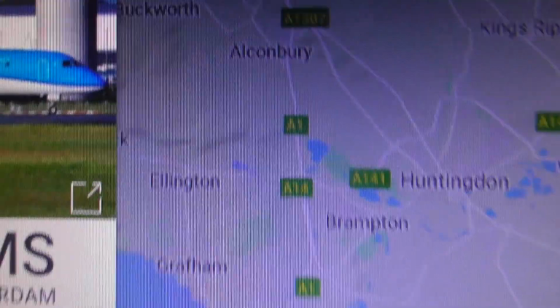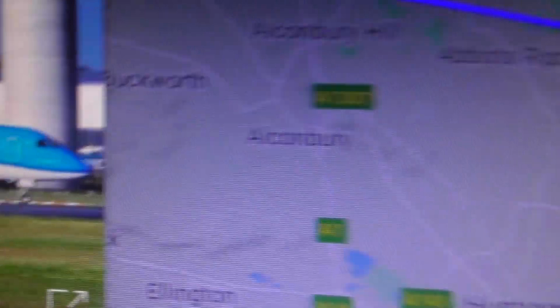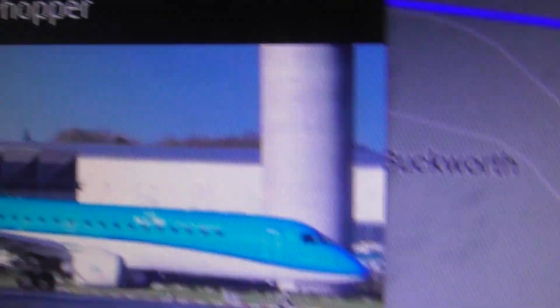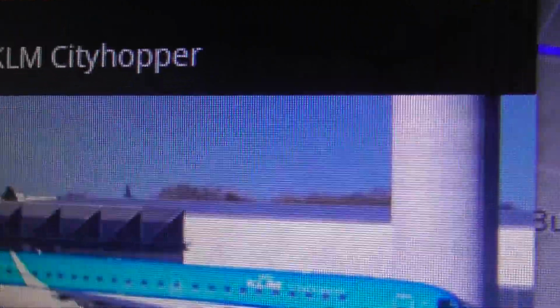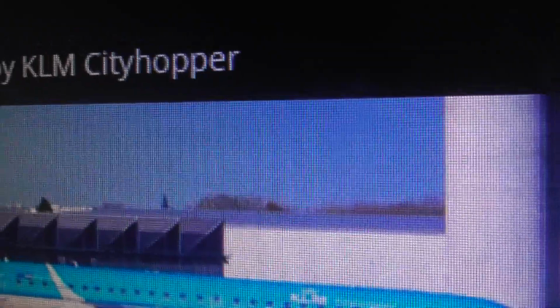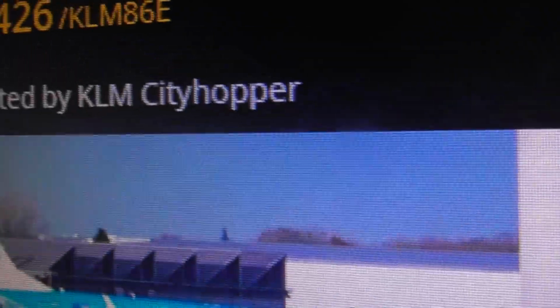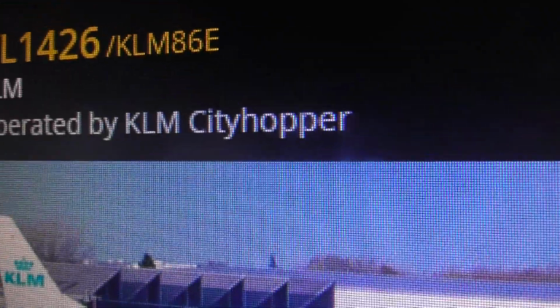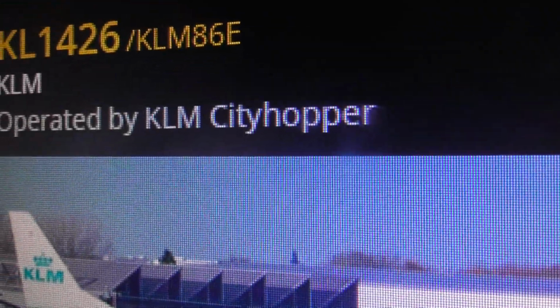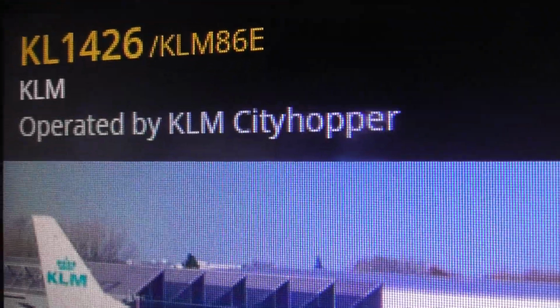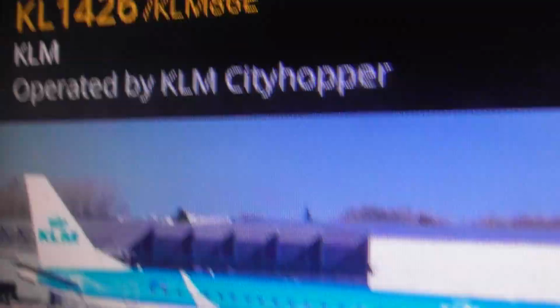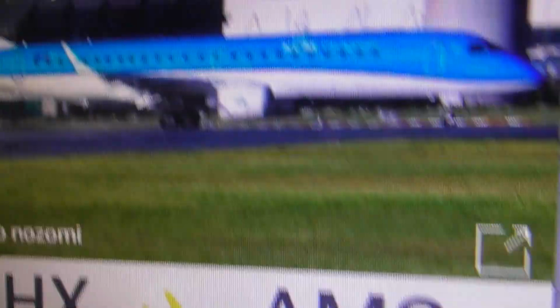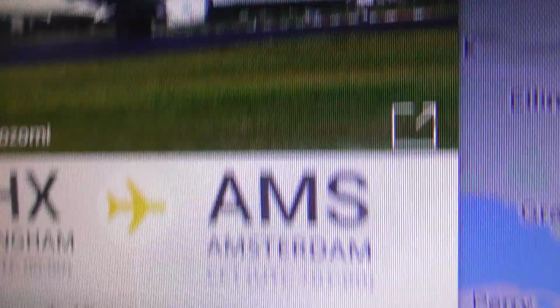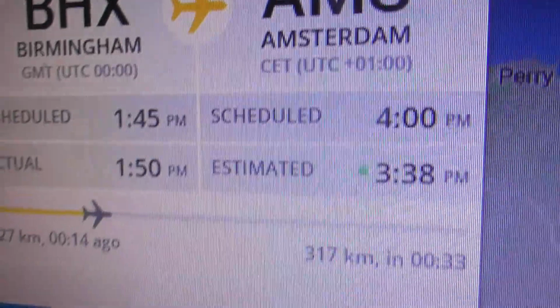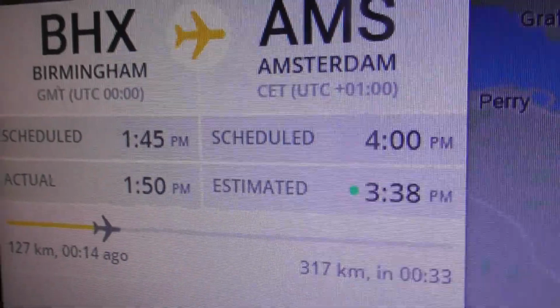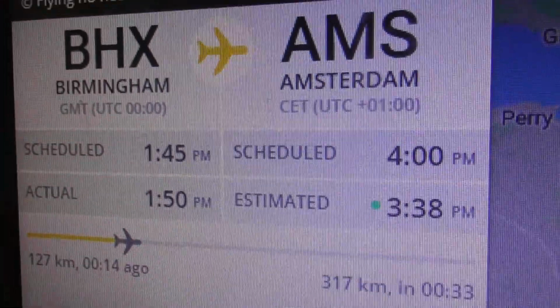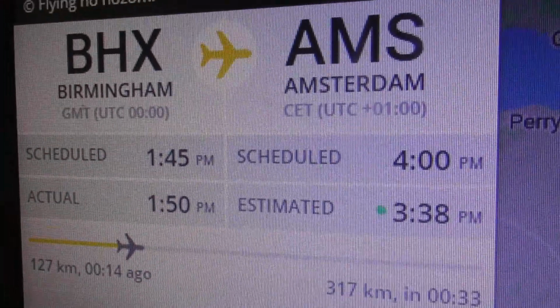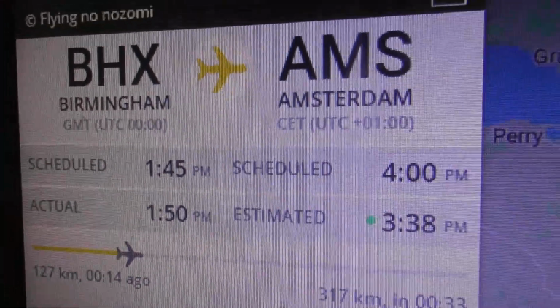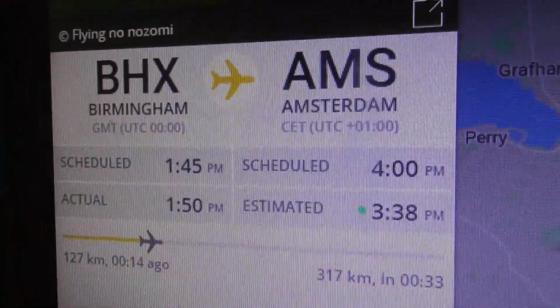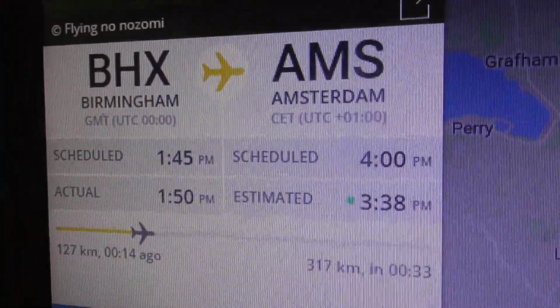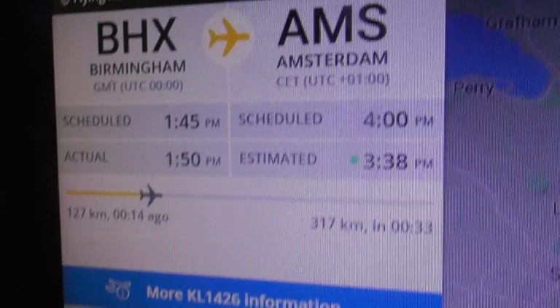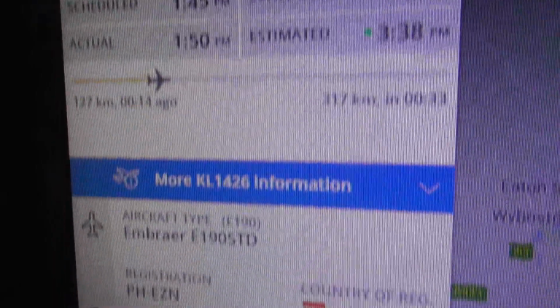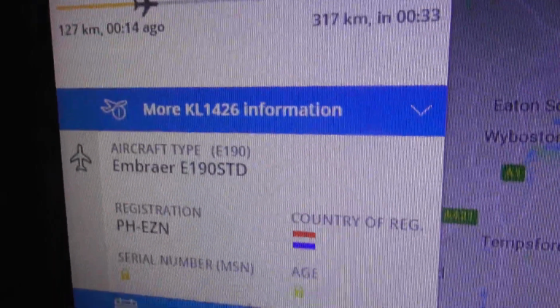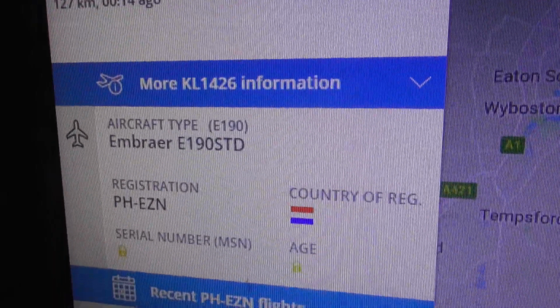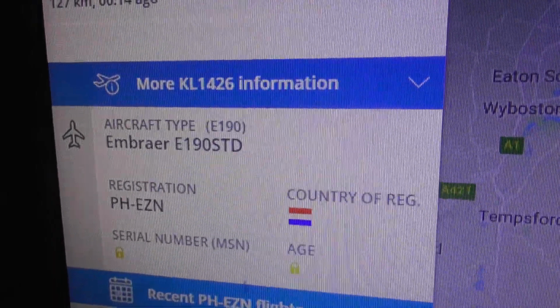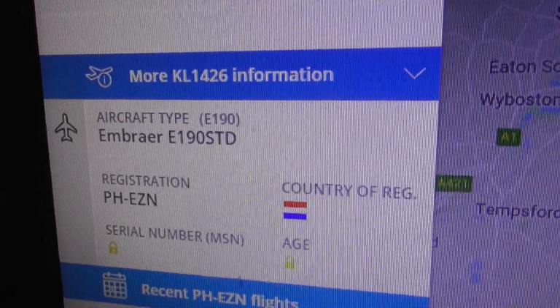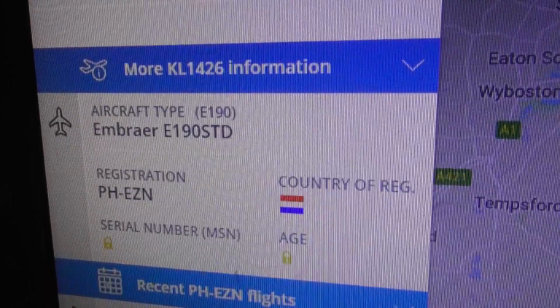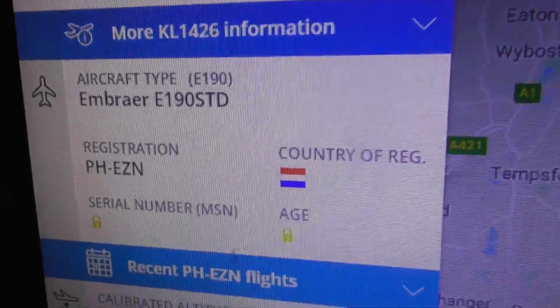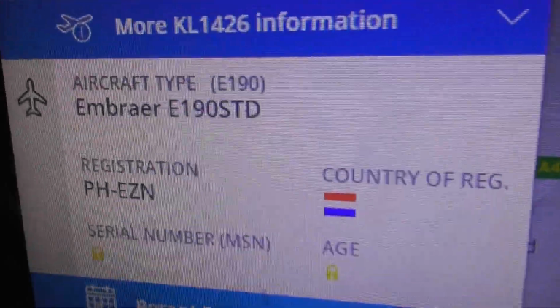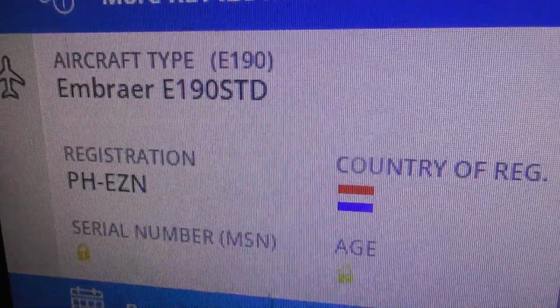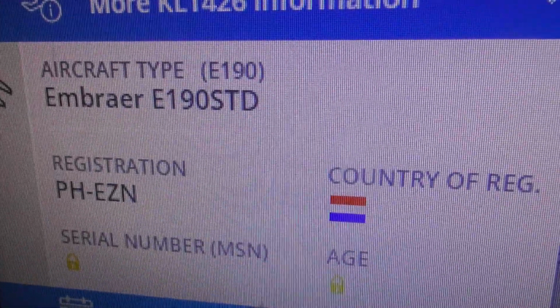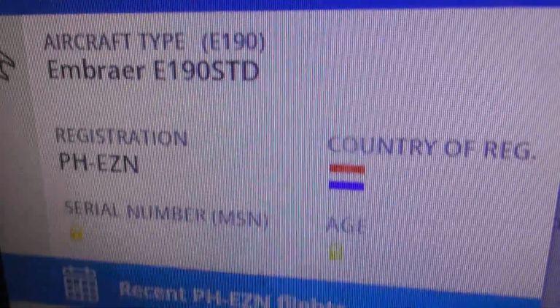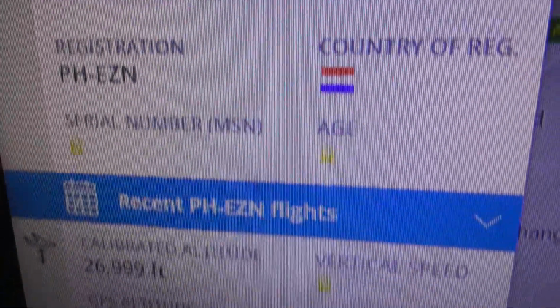It was that flight number. KLM going from Birmingham to Amsterdam. Embraer E190, PHEZN was the reg.